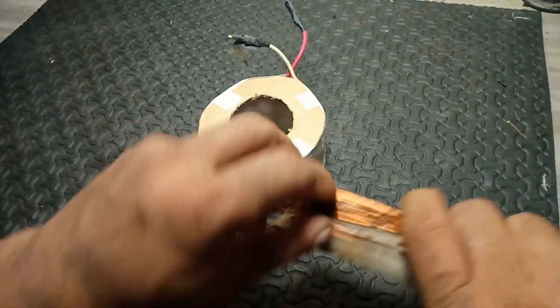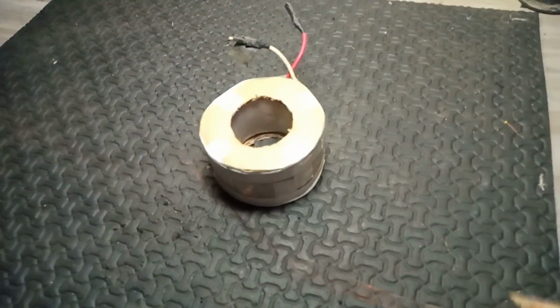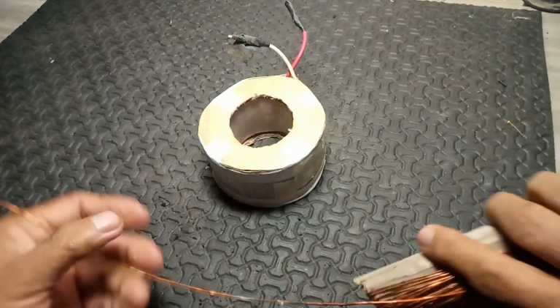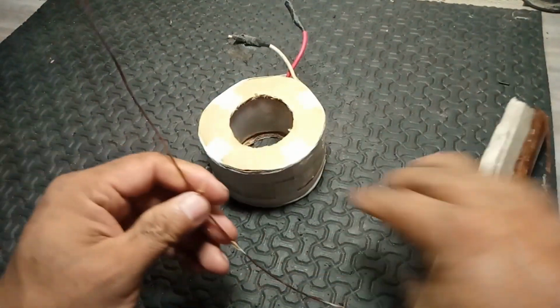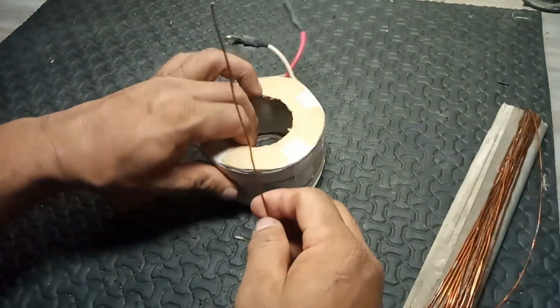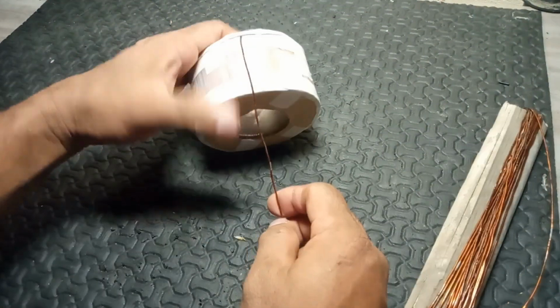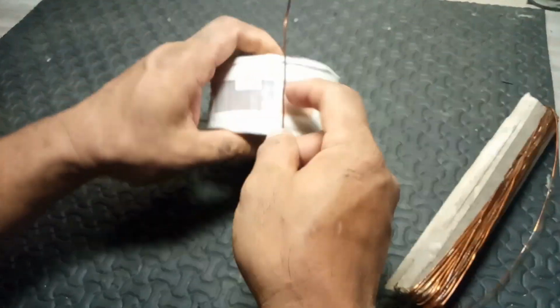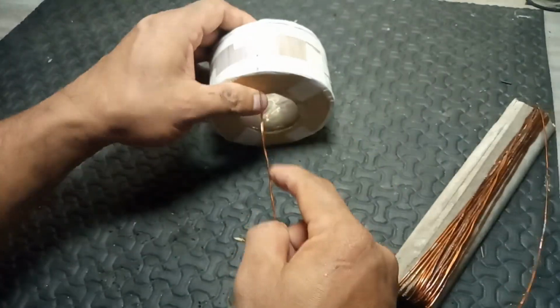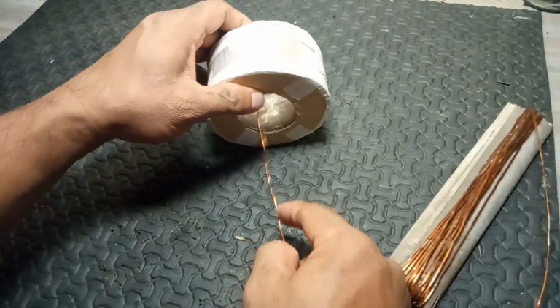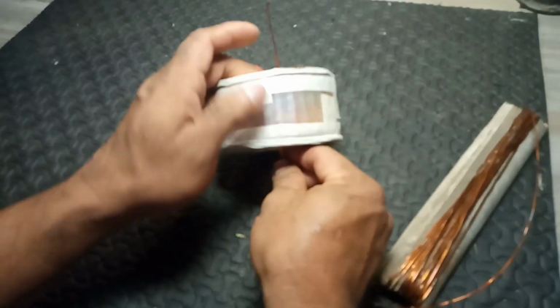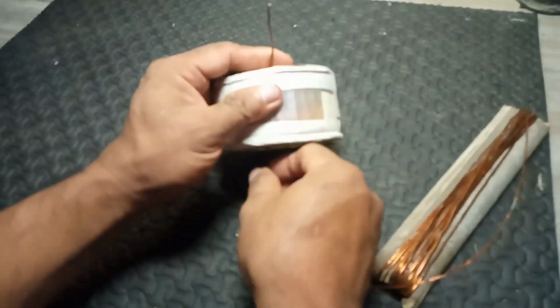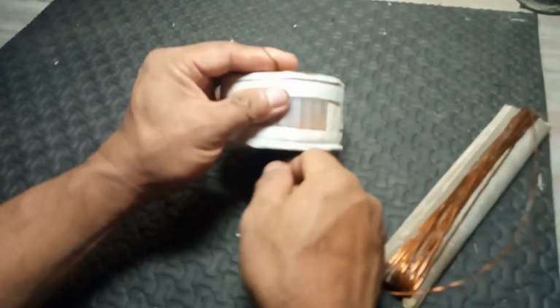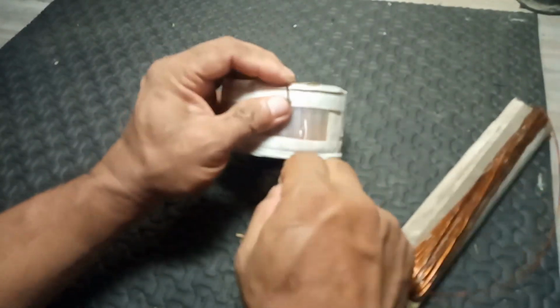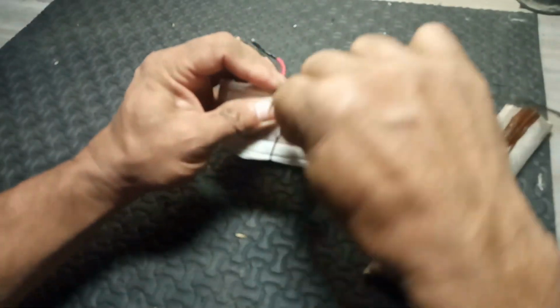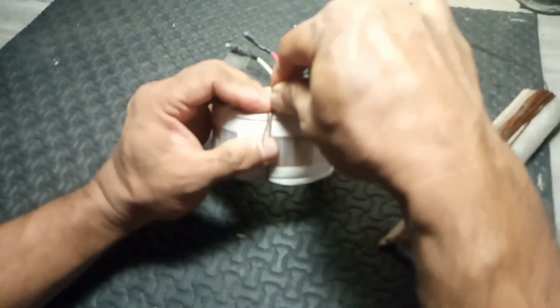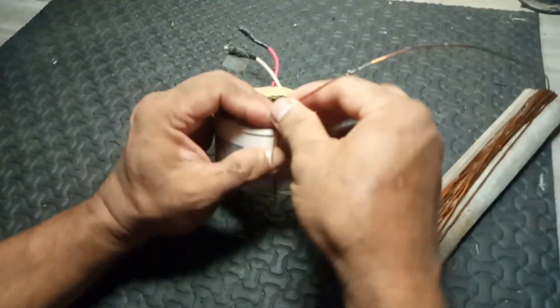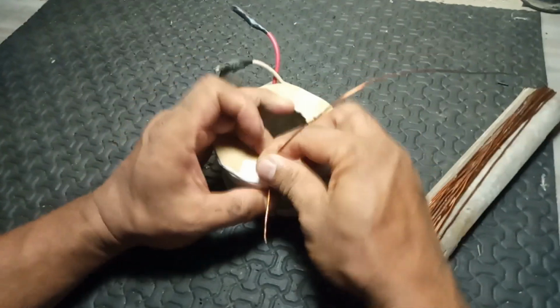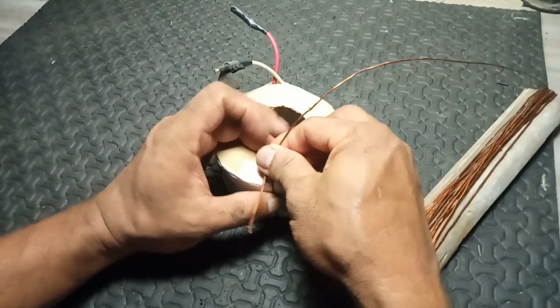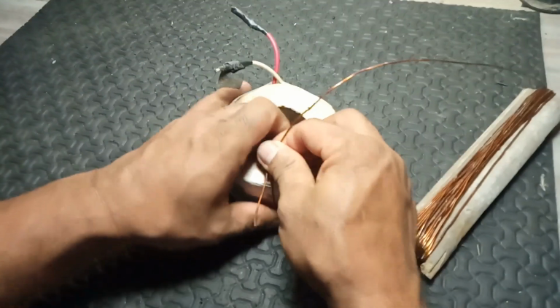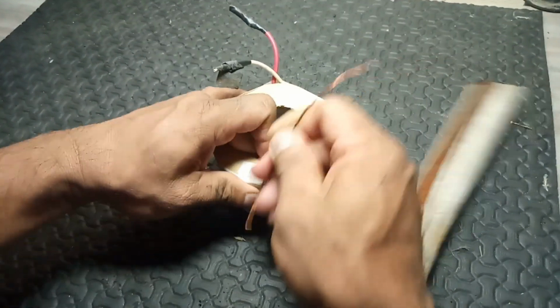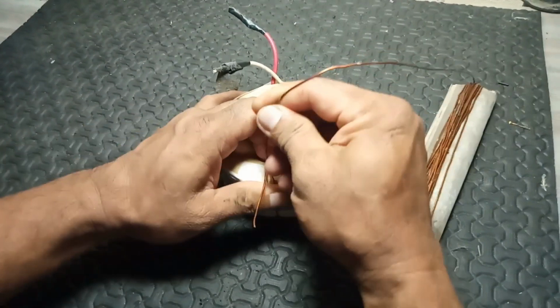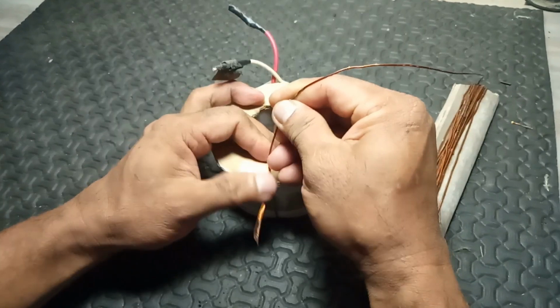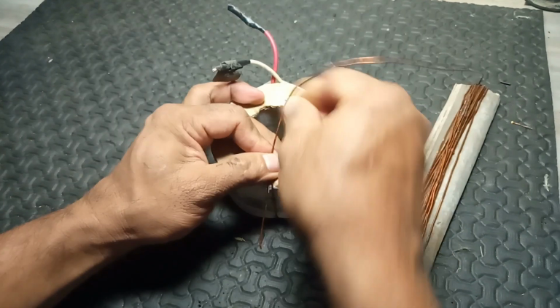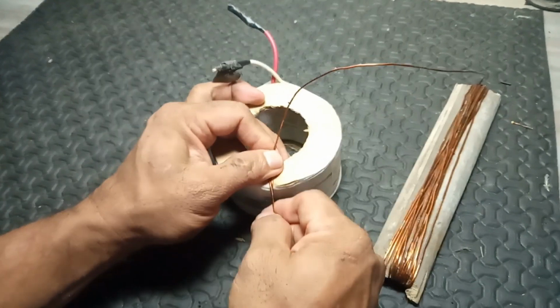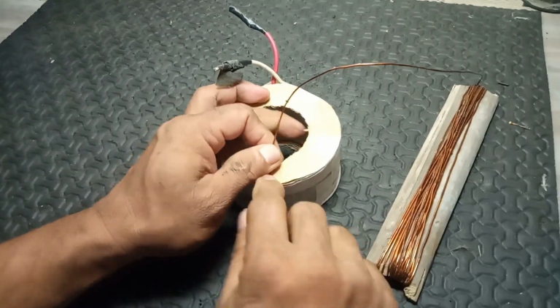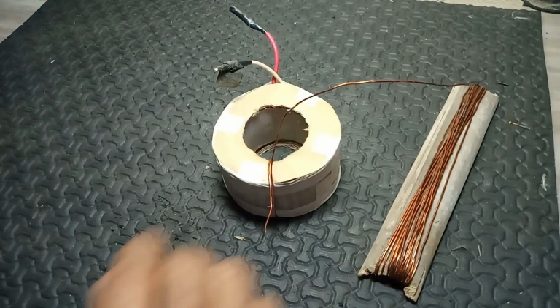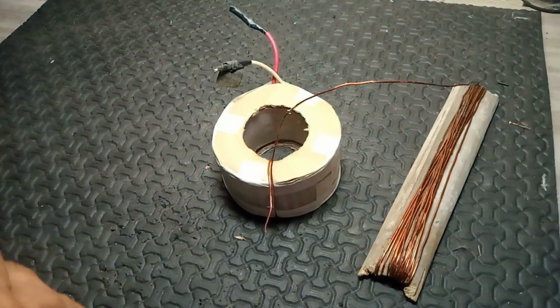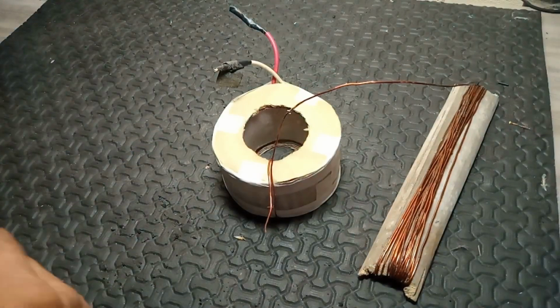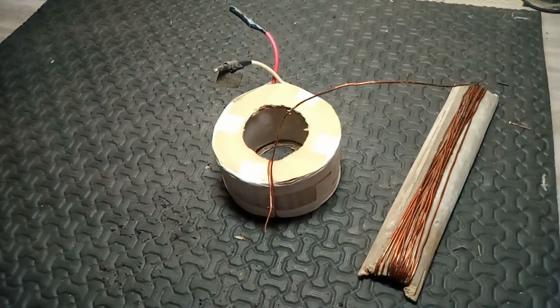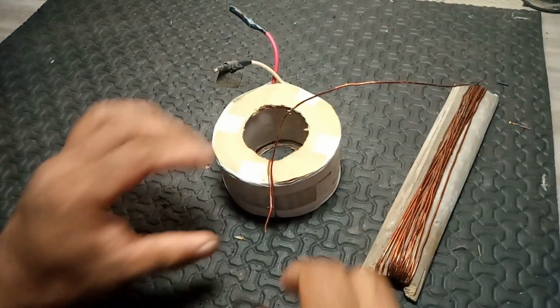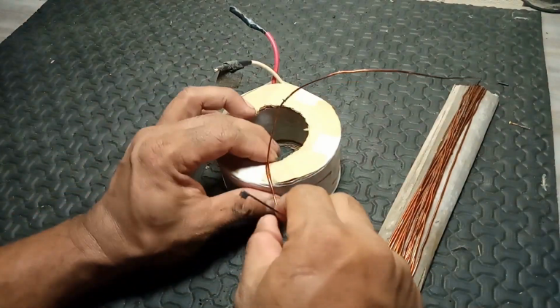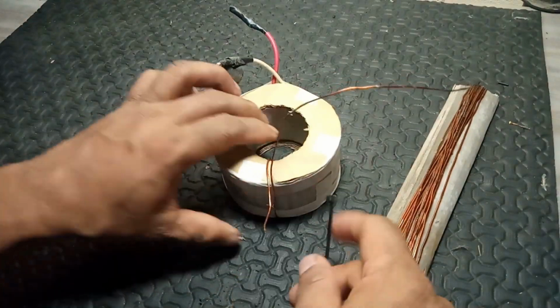Benefits. Flexibility: Adaptable to various voltage requirements without needing multiple transformers. Cost-effective: Reduces the need for multiple transformers, saving space and installation costs.